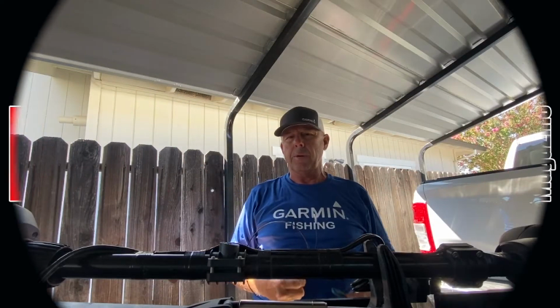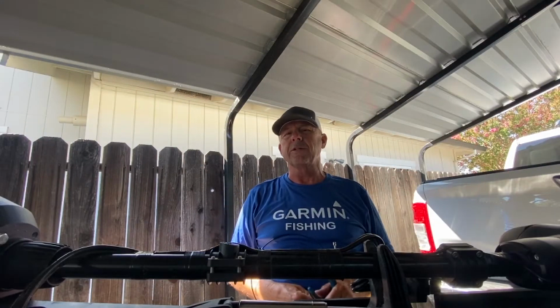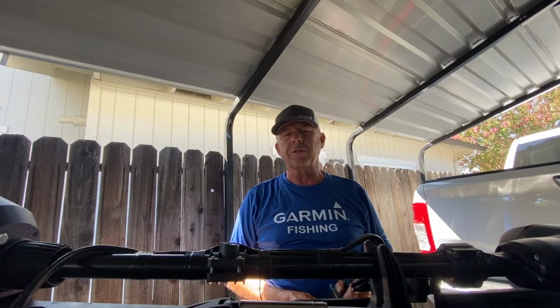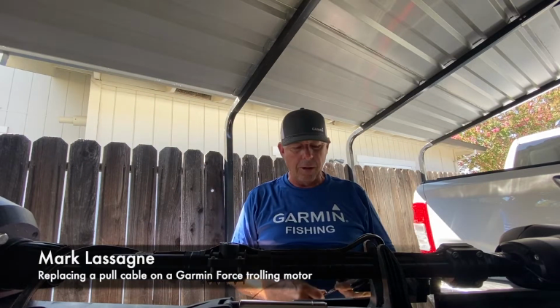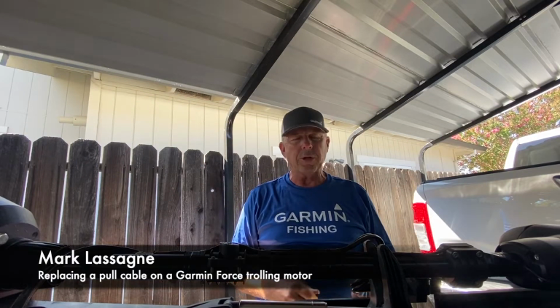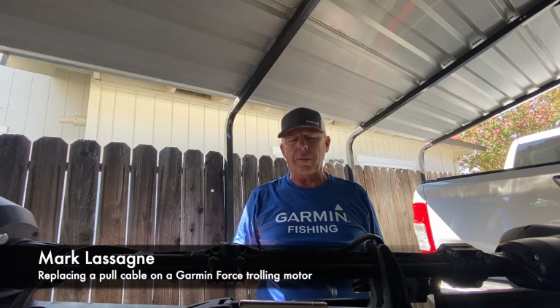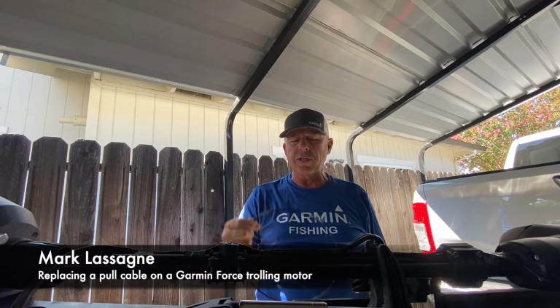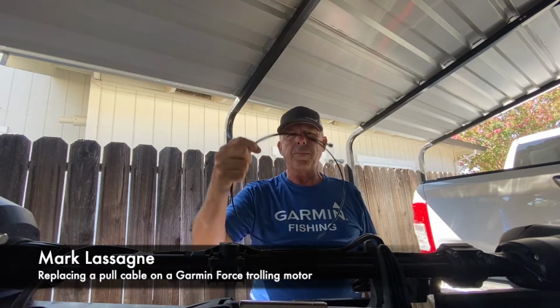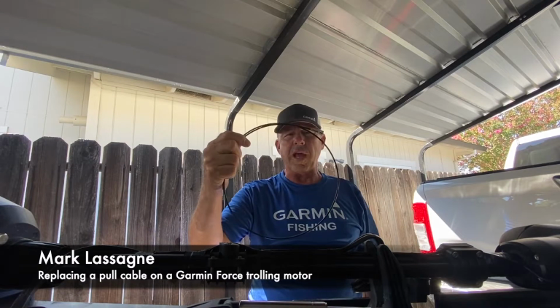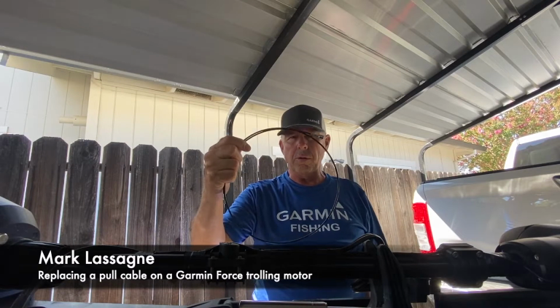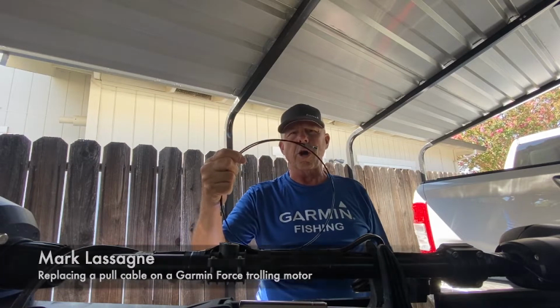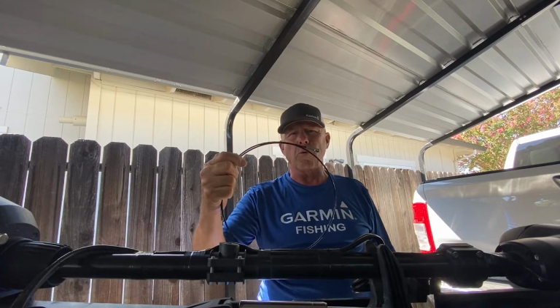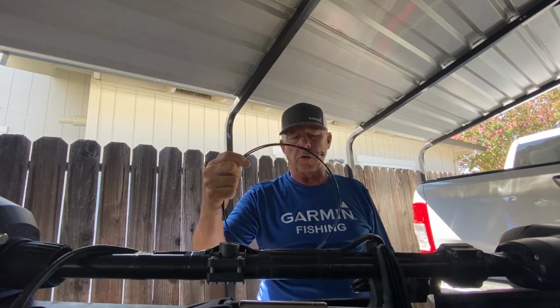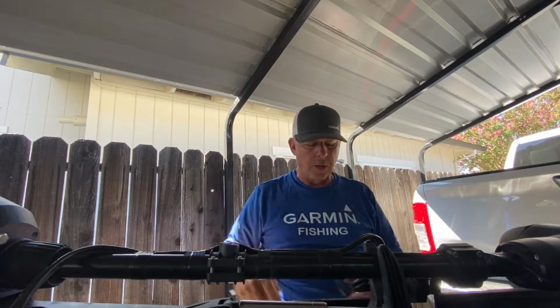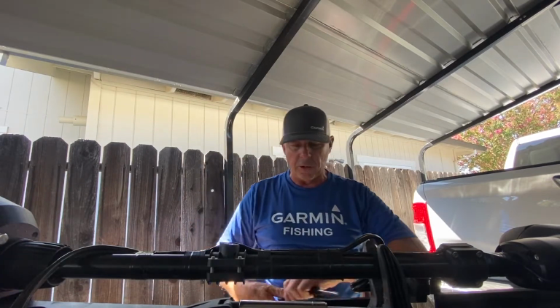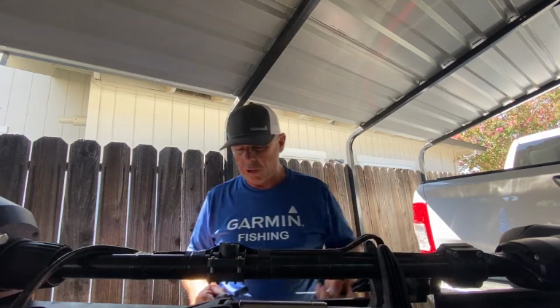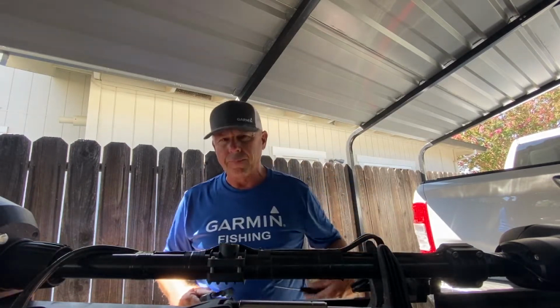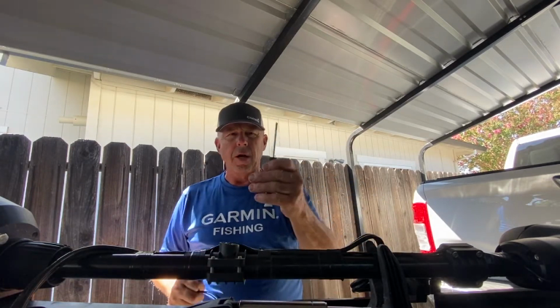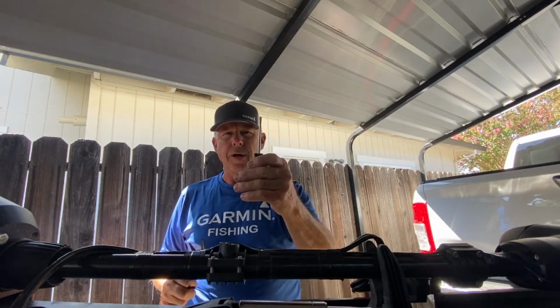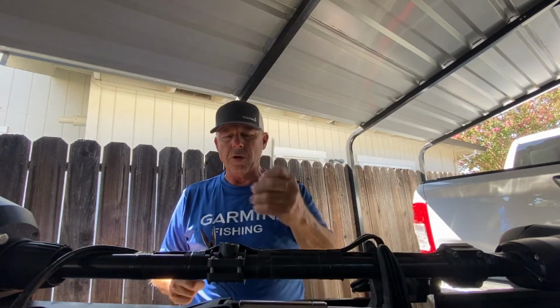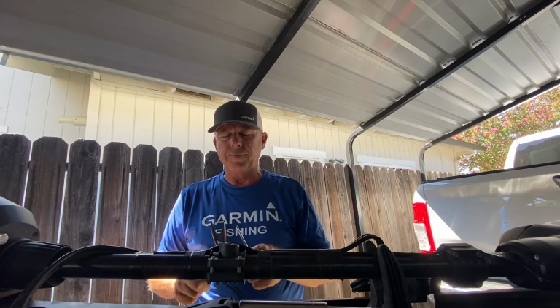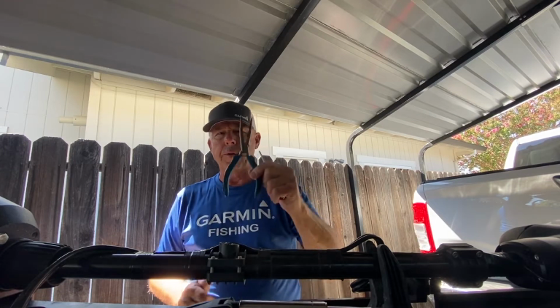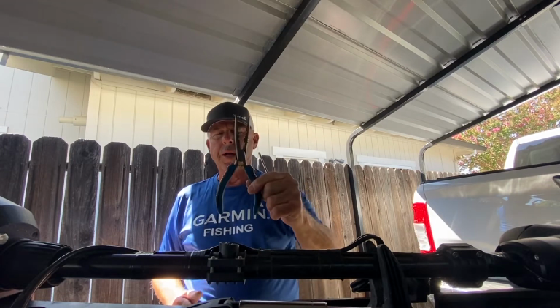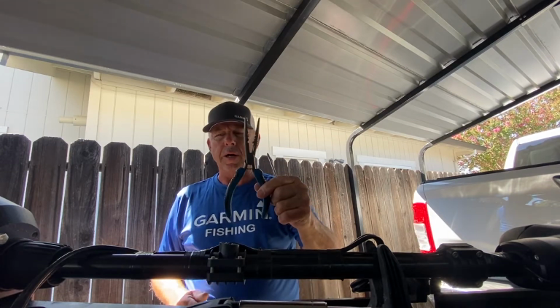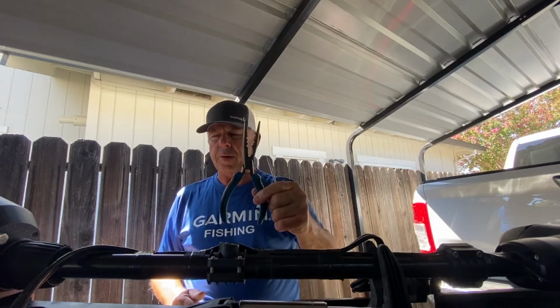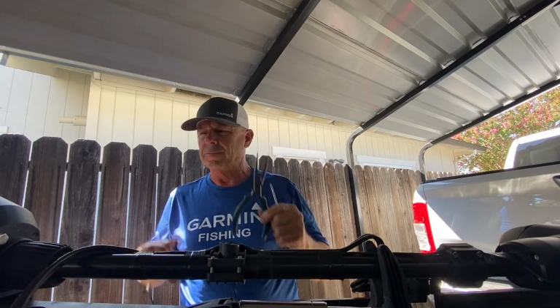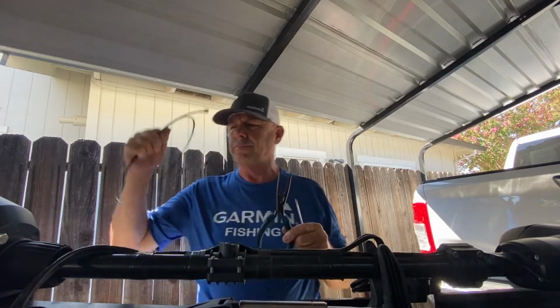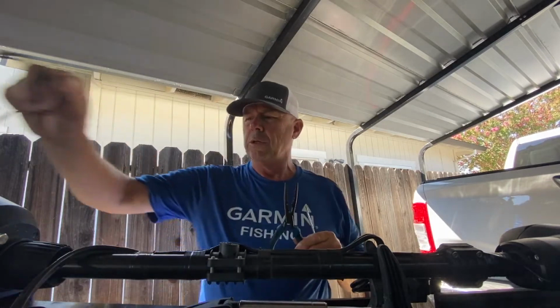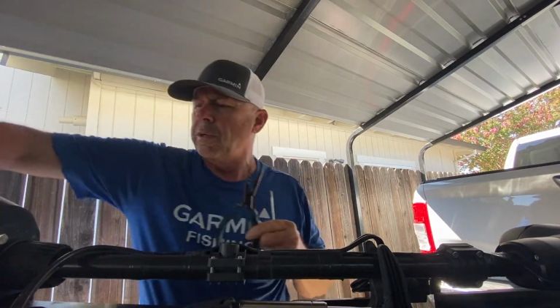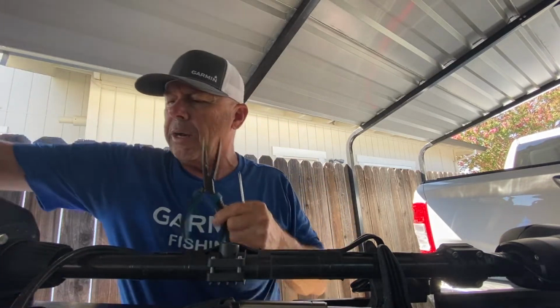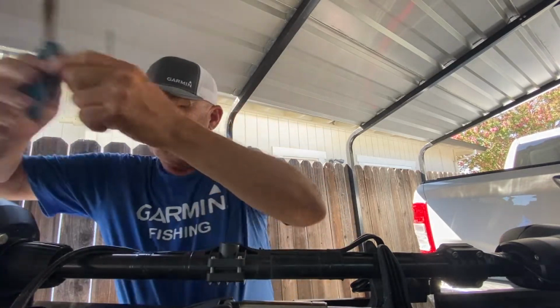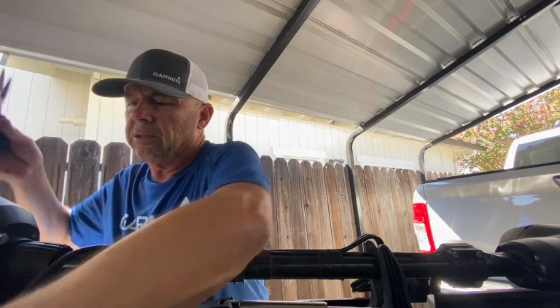Hey guys, Mark Lussain here. I'm going to show you how to replace the pole cable on a Garmin Force trolling motor. Here's all the tools you need: a little Phillips screwdriver and a pair of needle nose pliers. So let's go ahead and get this done.